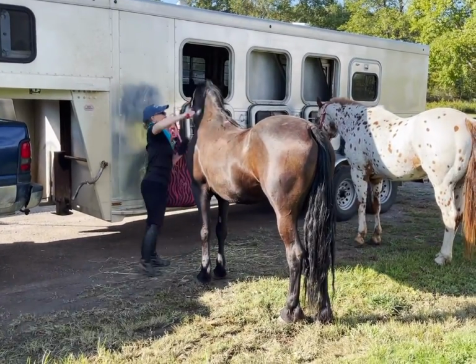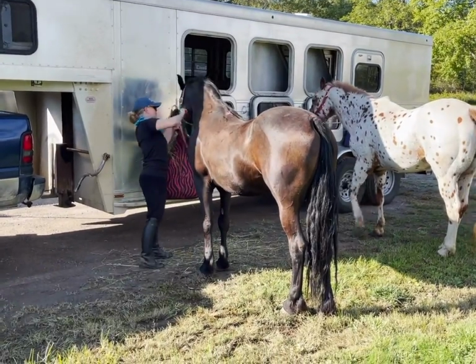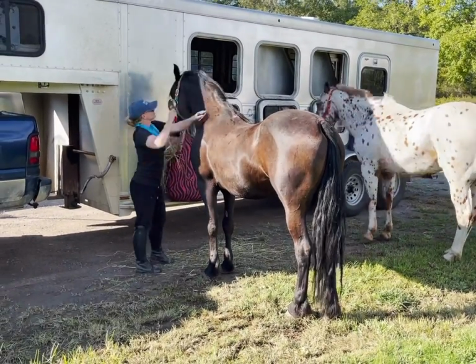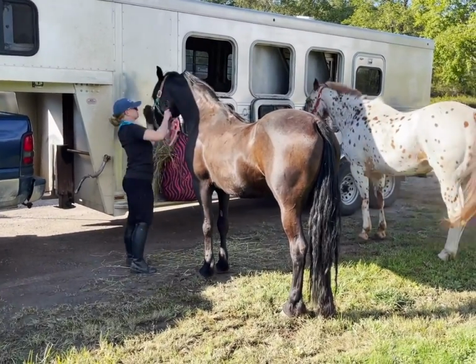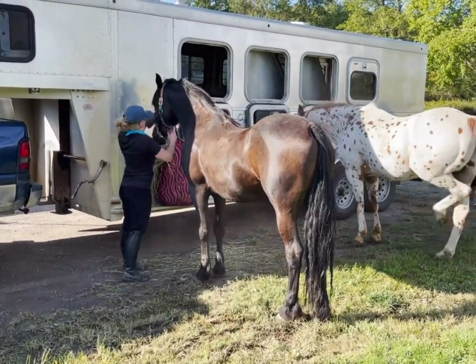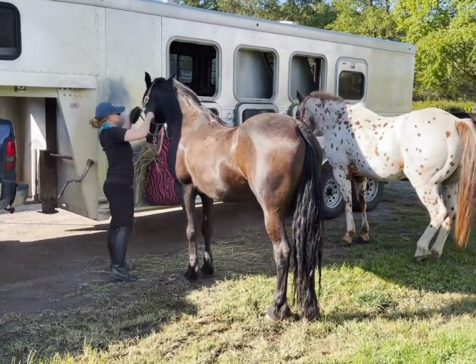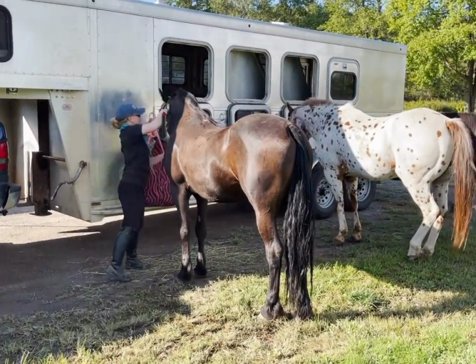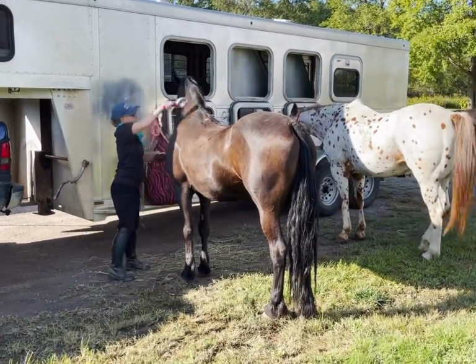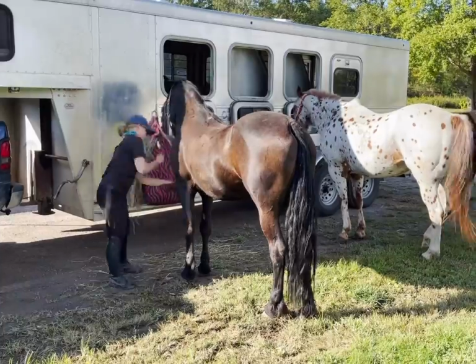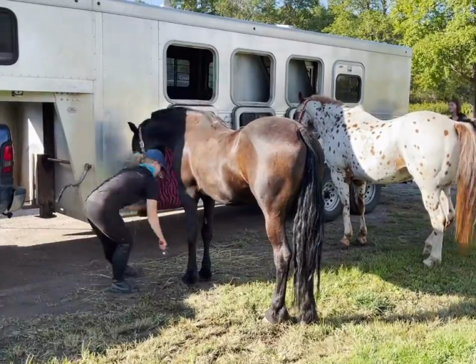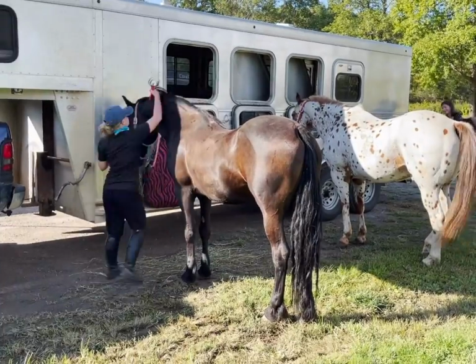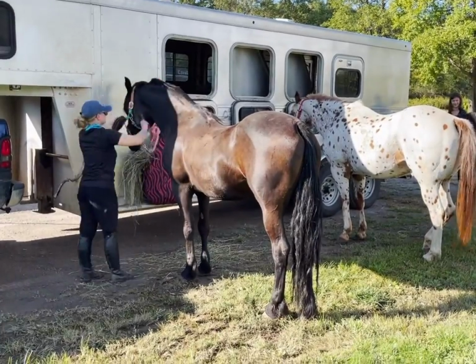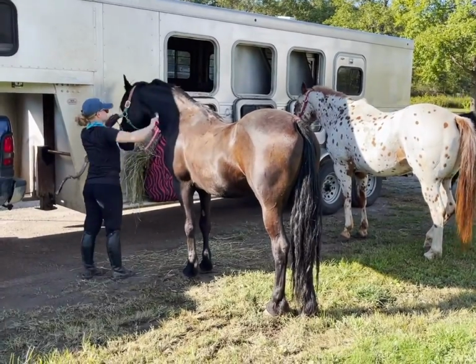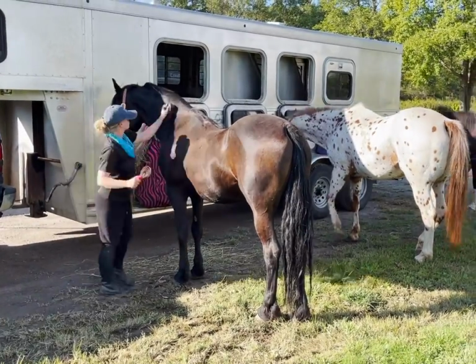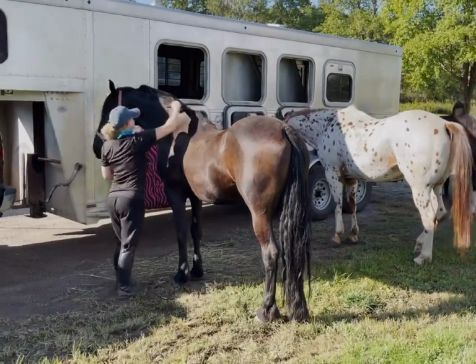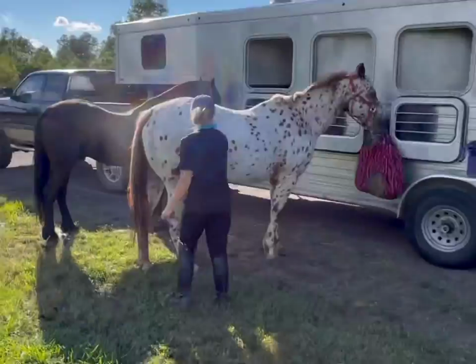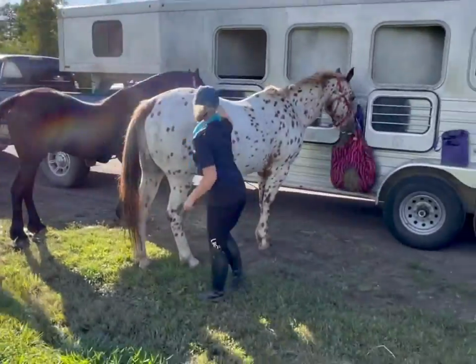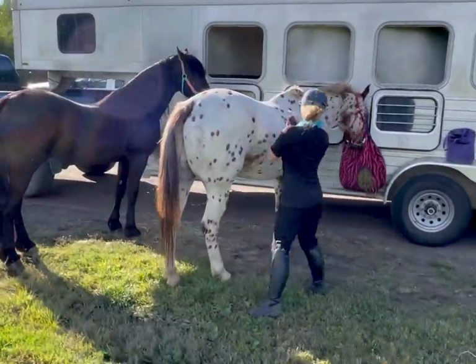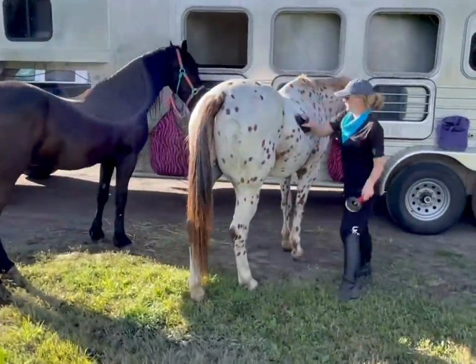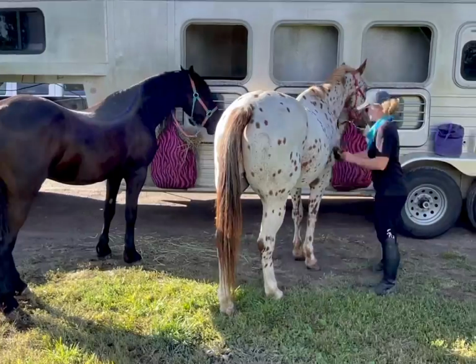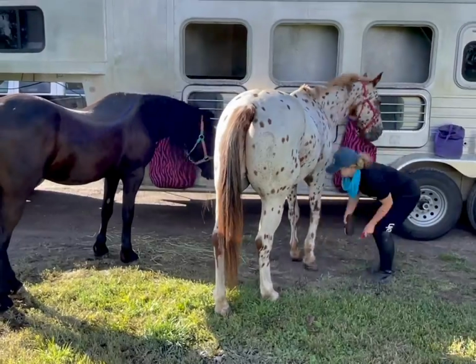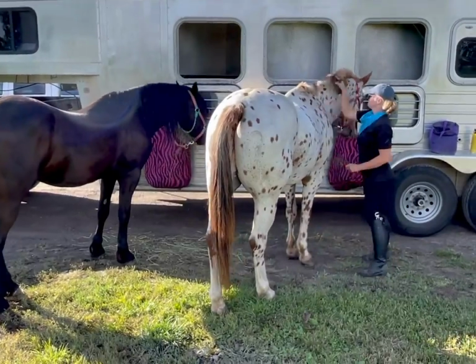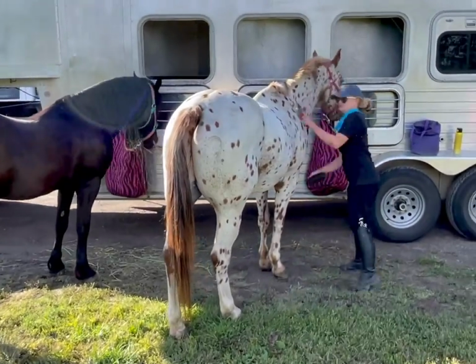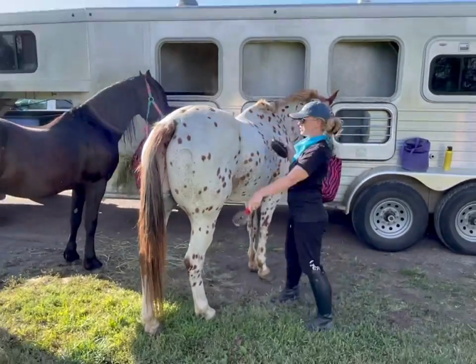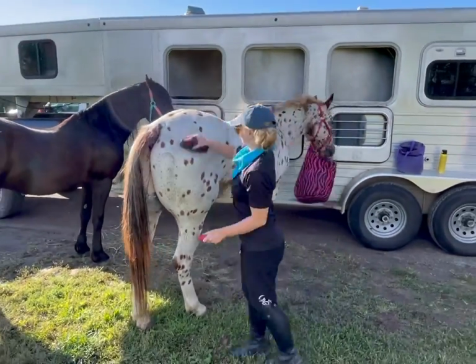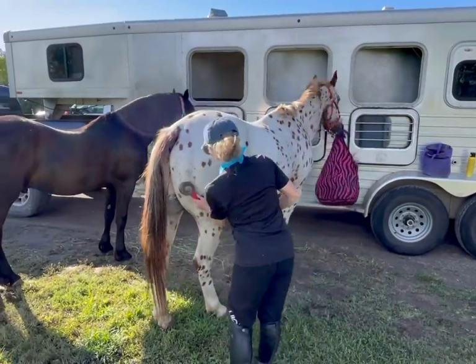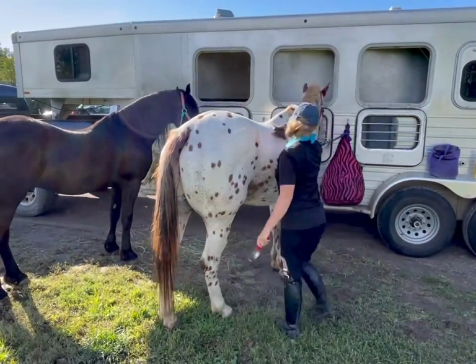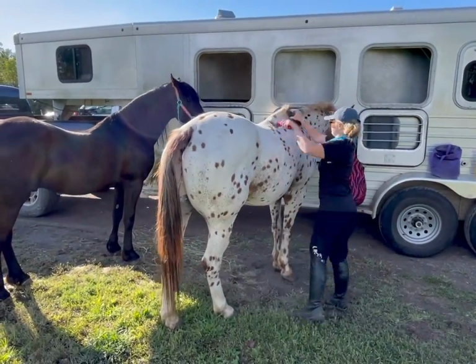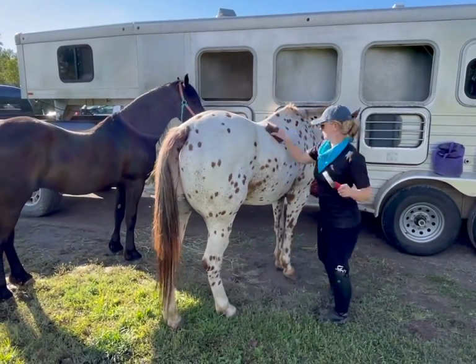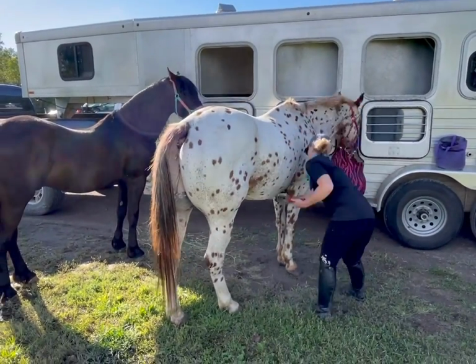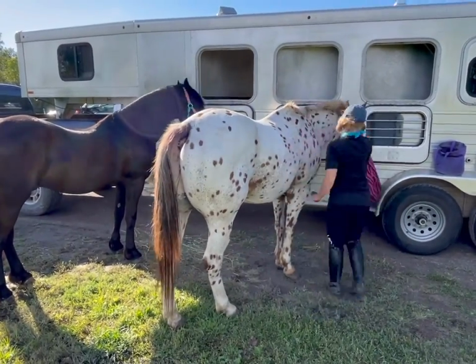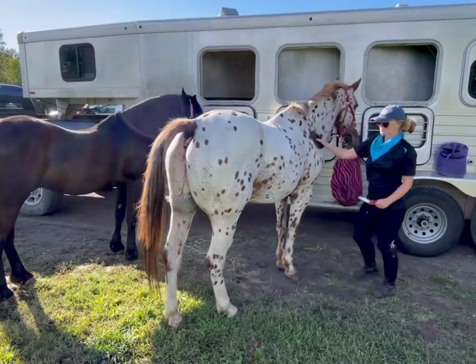Jiminy is next to Jafar. He's my 20-year-old Appaloosa Gelding and my first horse, and I really really love using him on the trail. He really helps me to train the new horses. He is amazing.